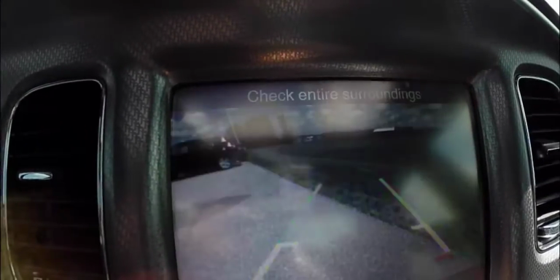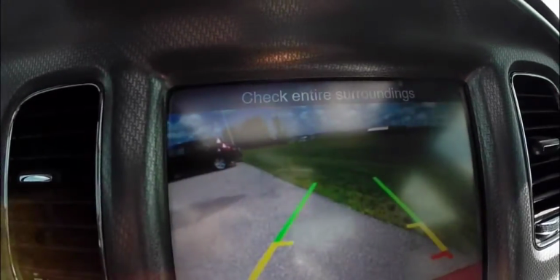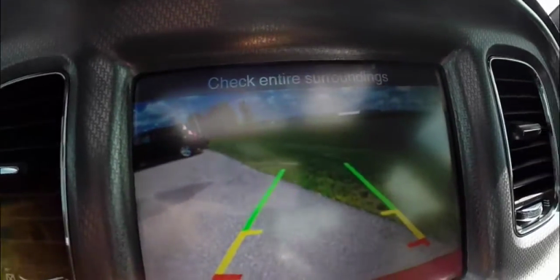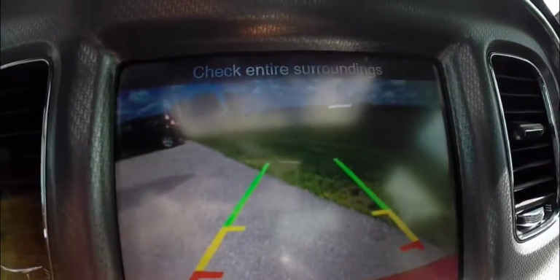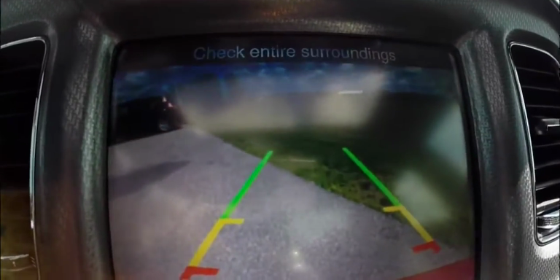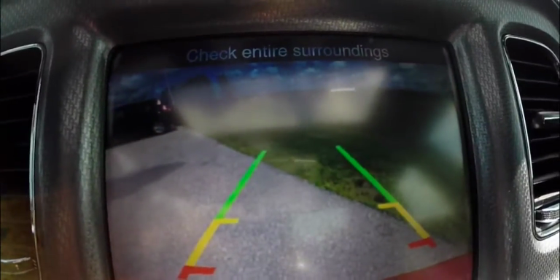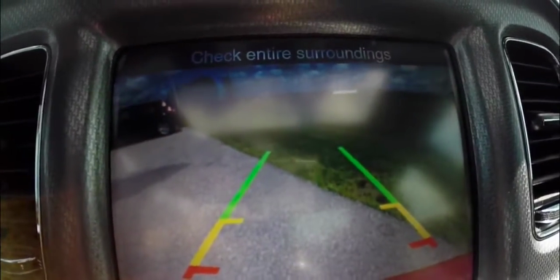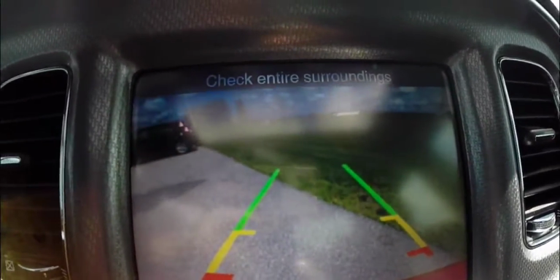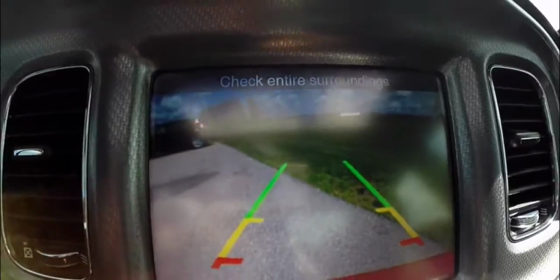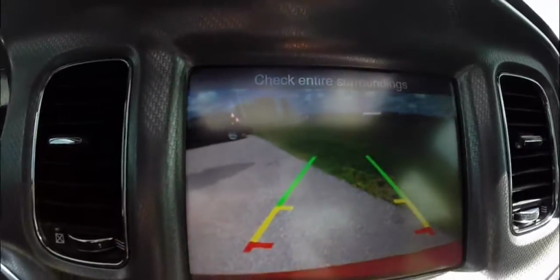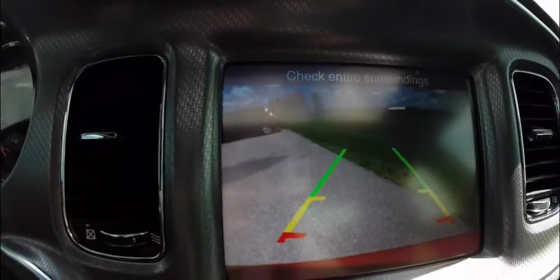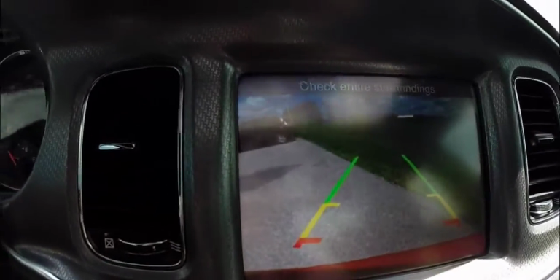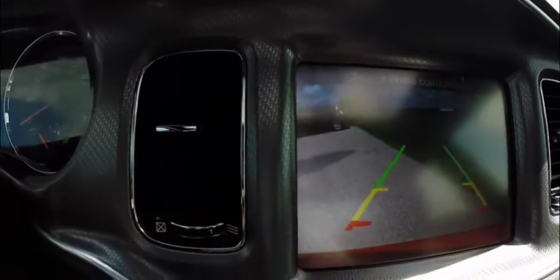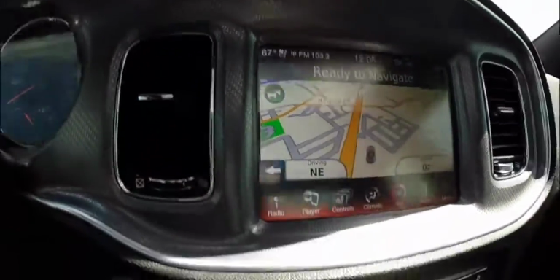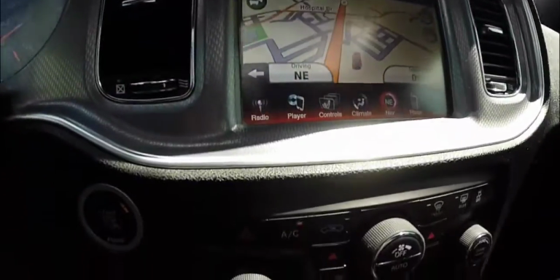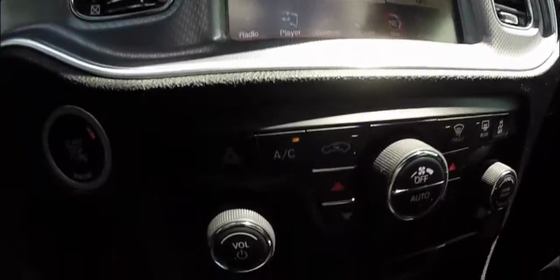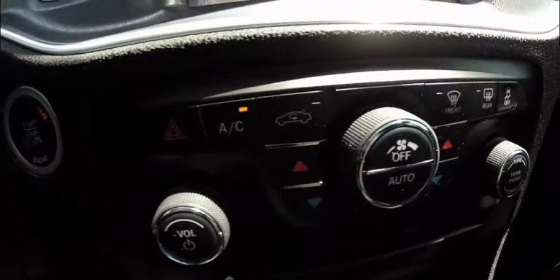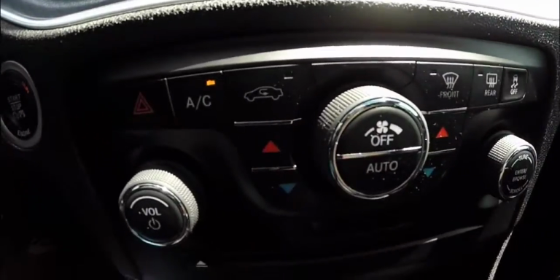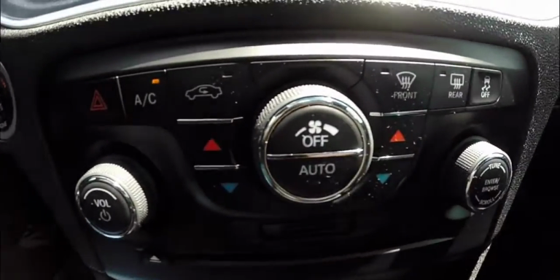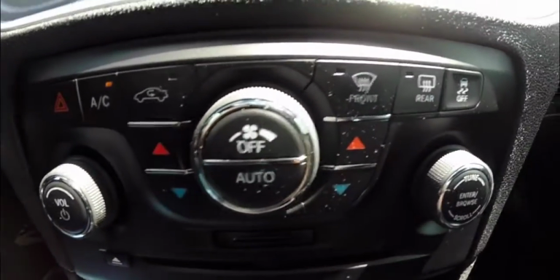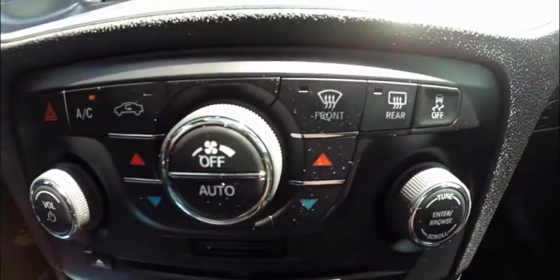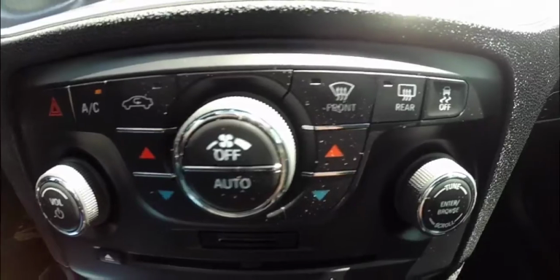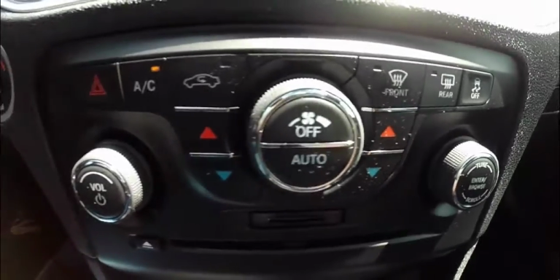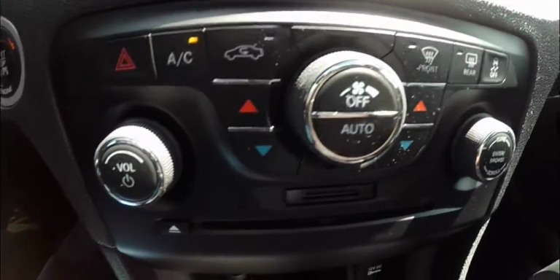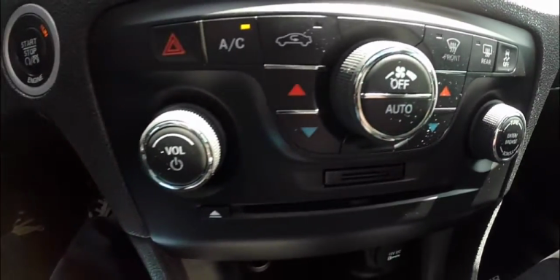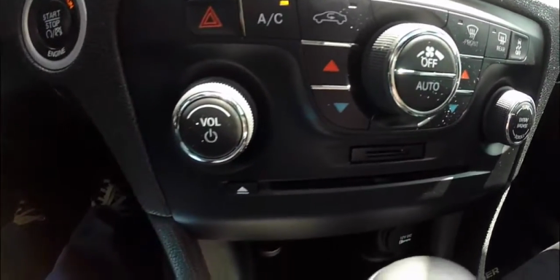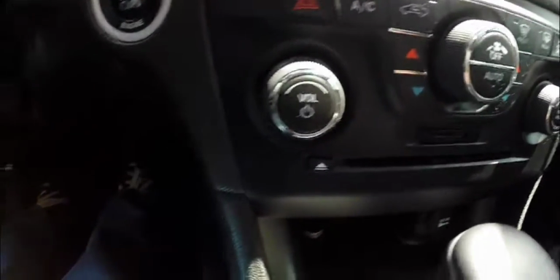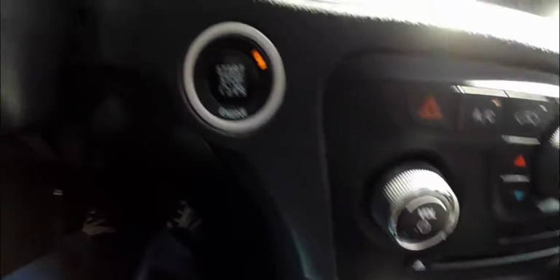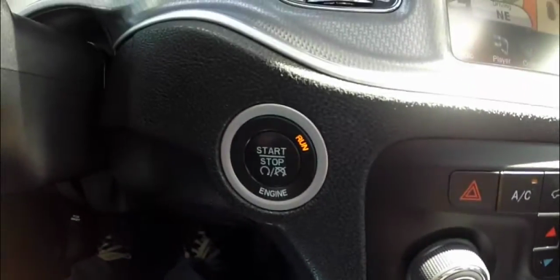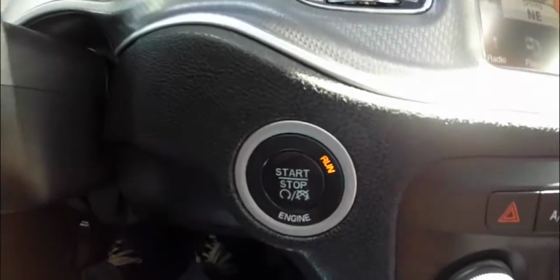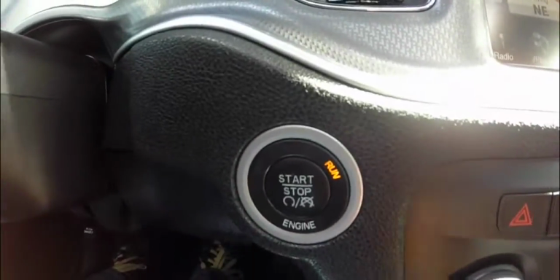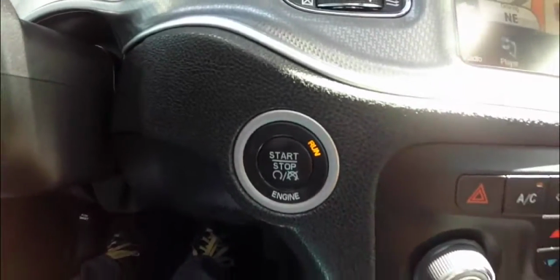Reverse camera with guidance lines and parking sensors. Climate and radio controls are repeated below. Push button start.